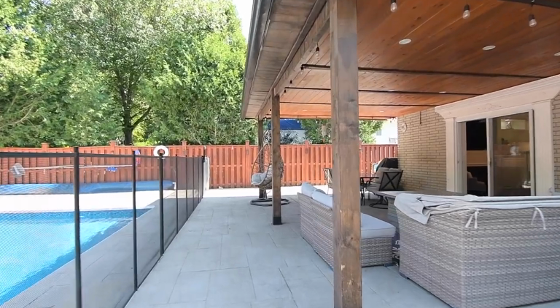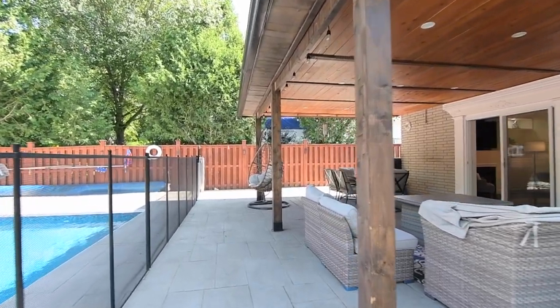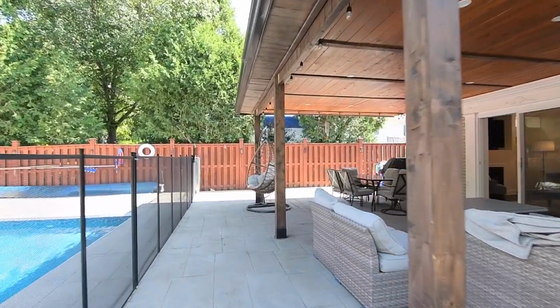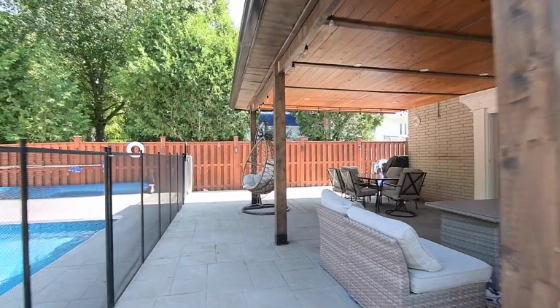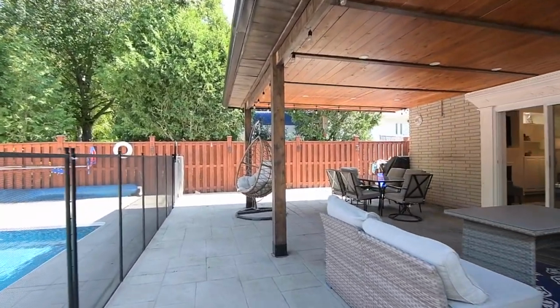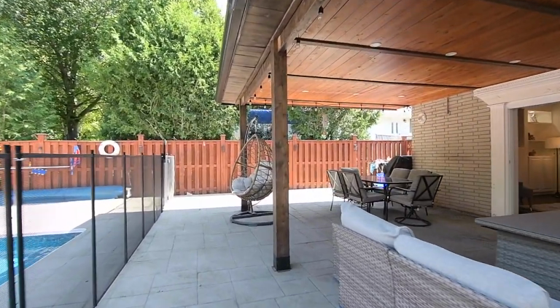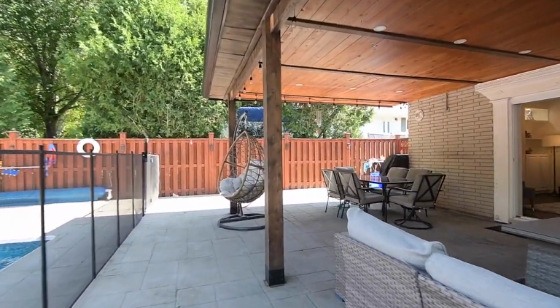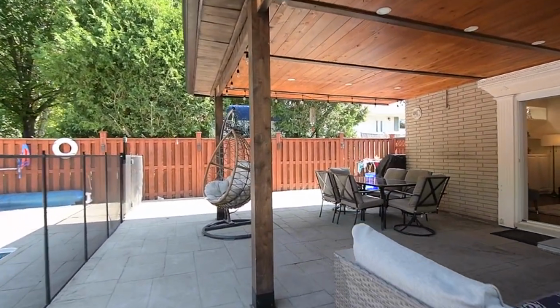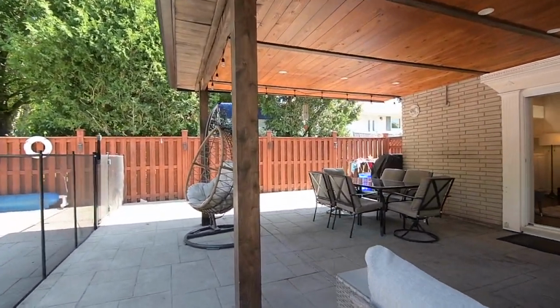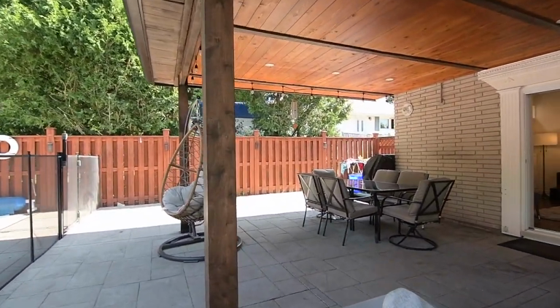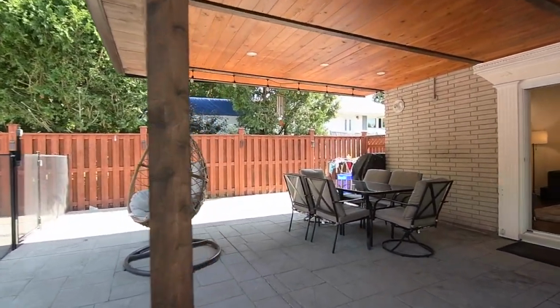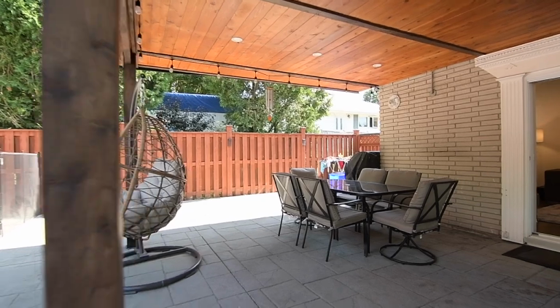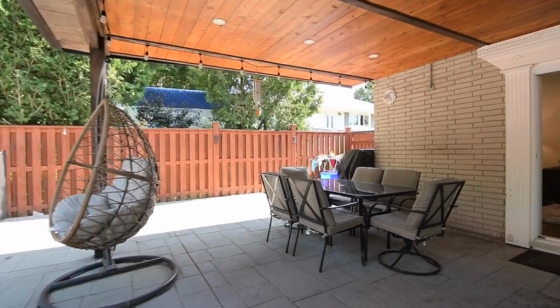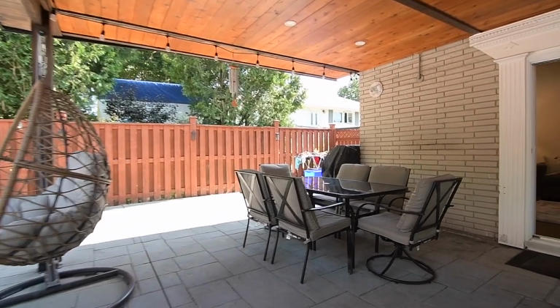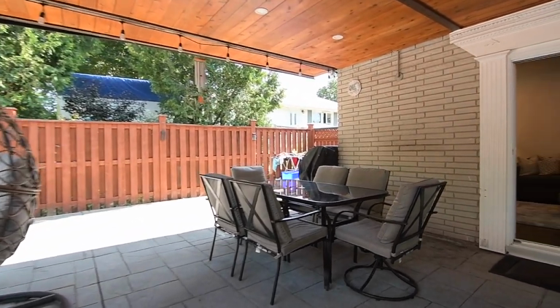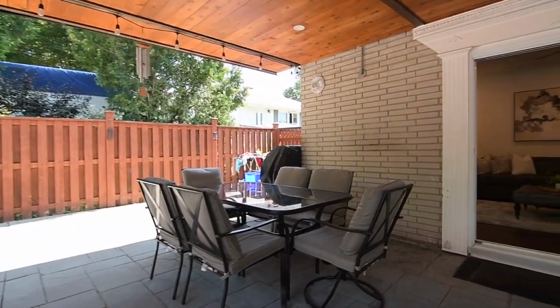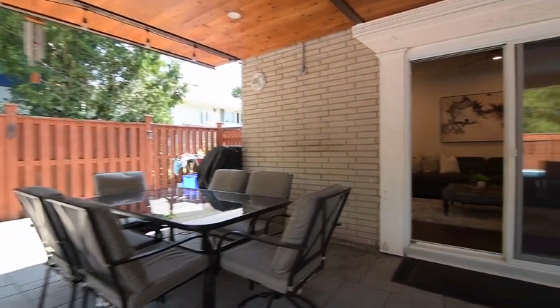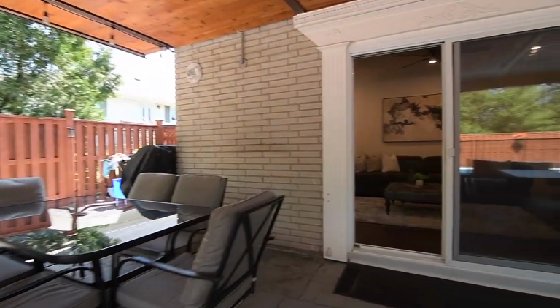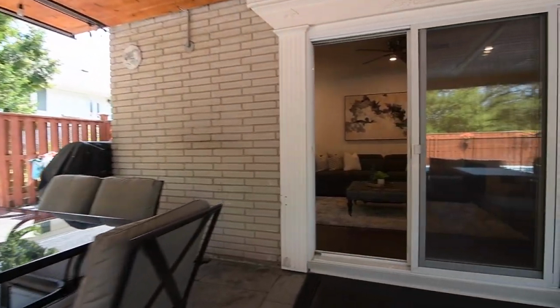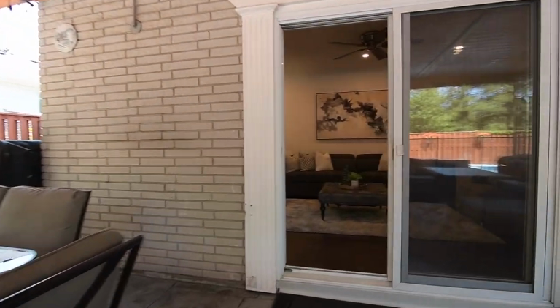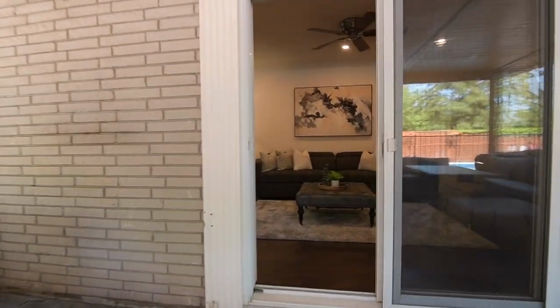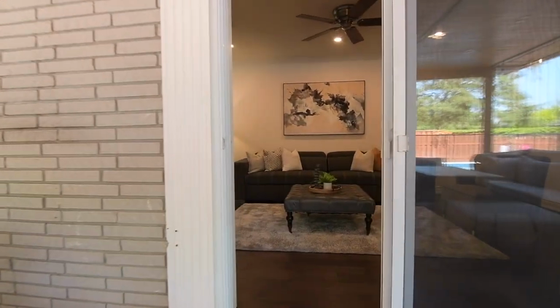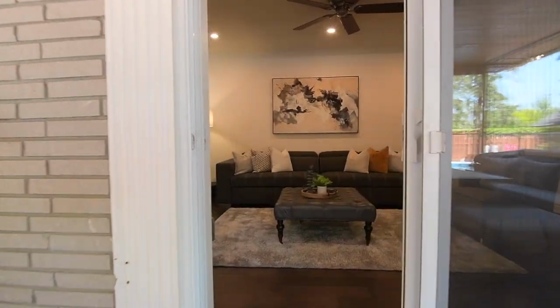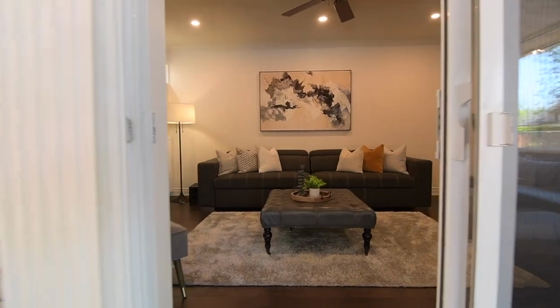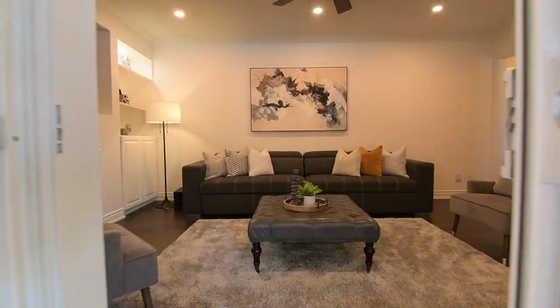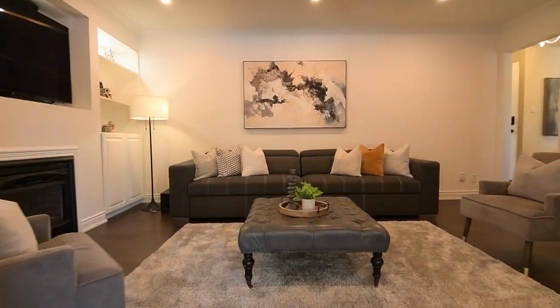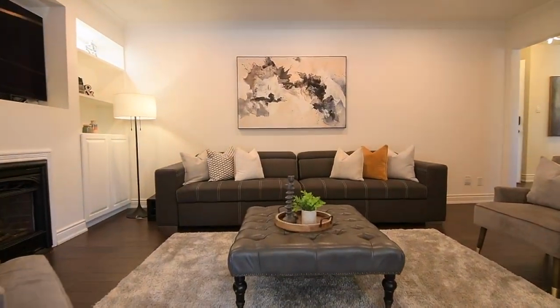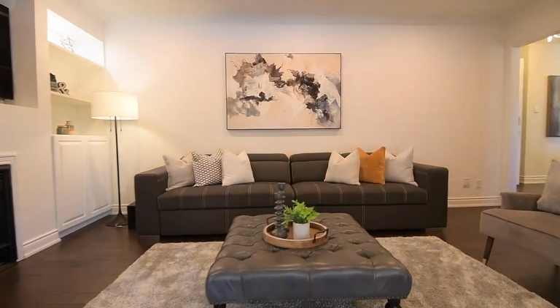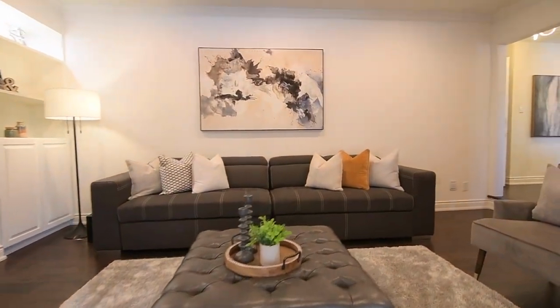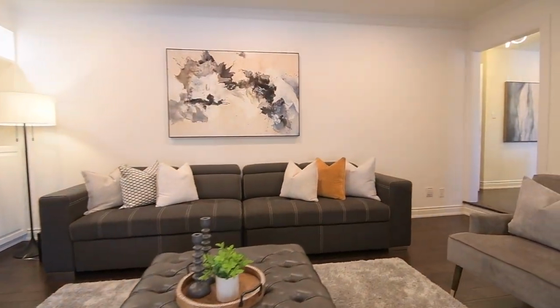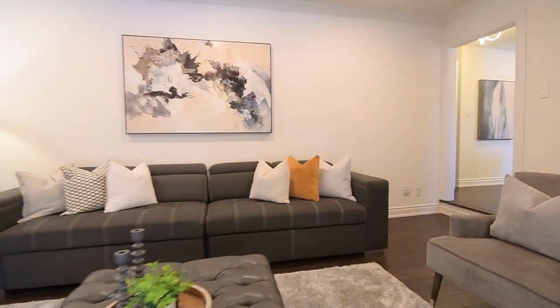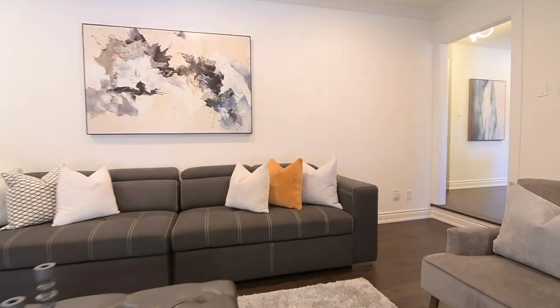Of note, the sliding doors in the dining room are part of the recent renovation, the wall having had a bay window previously. The newly-sealed driveway has eight-vehicle exterior parking in addition to the heated double-car garage.